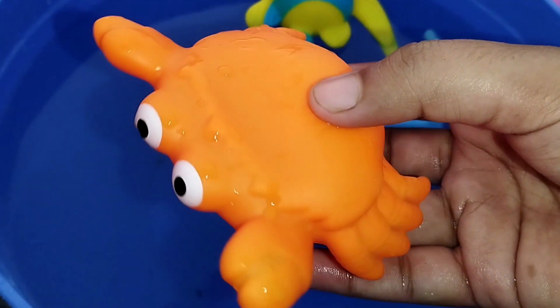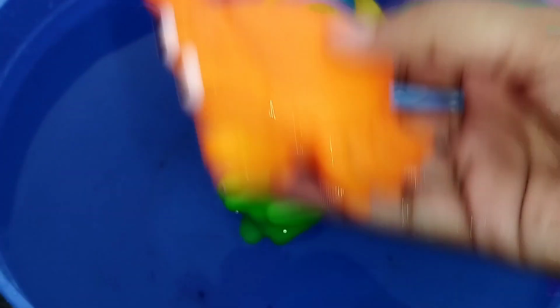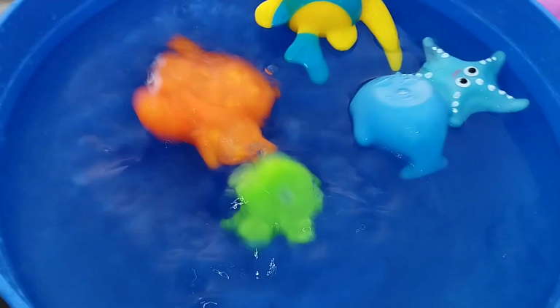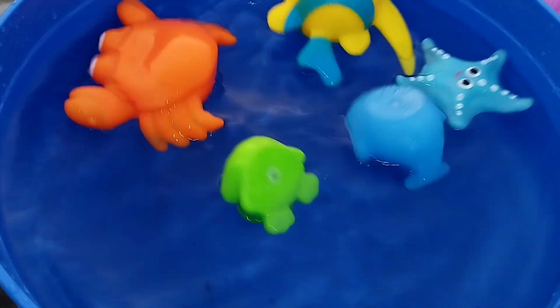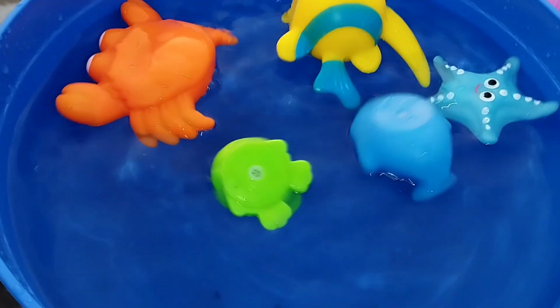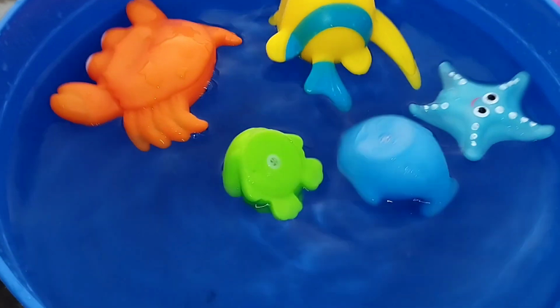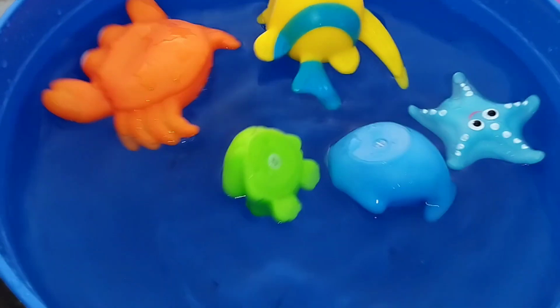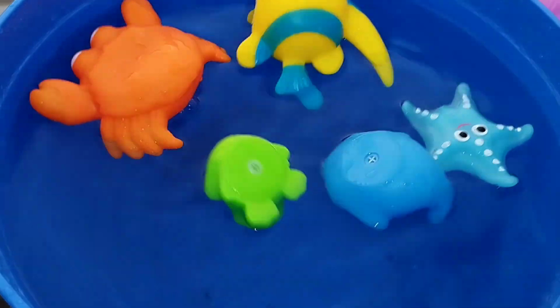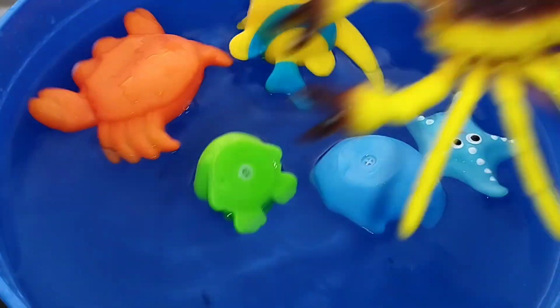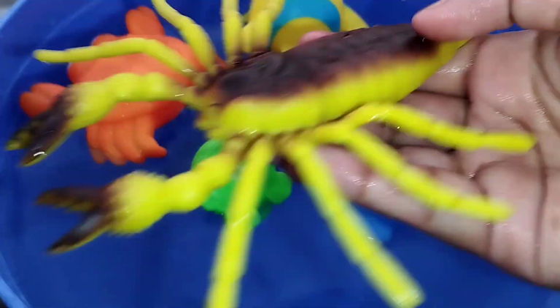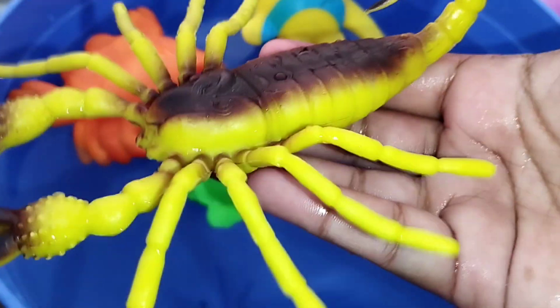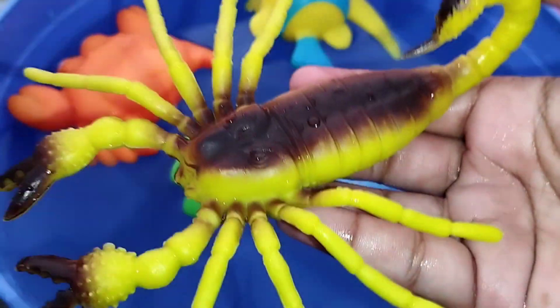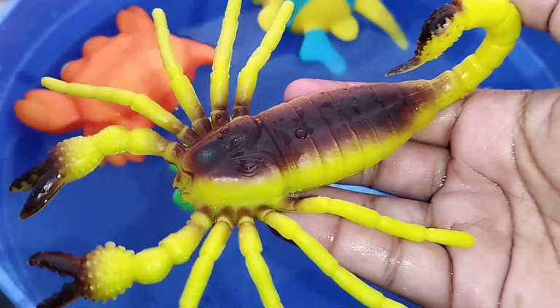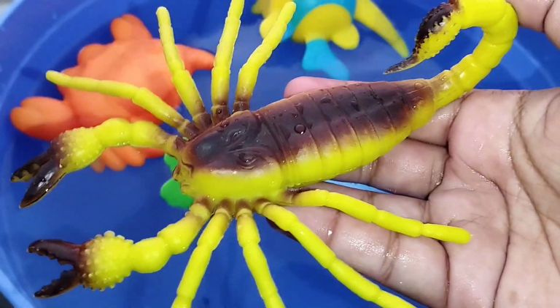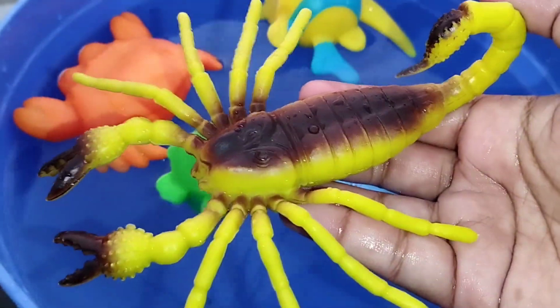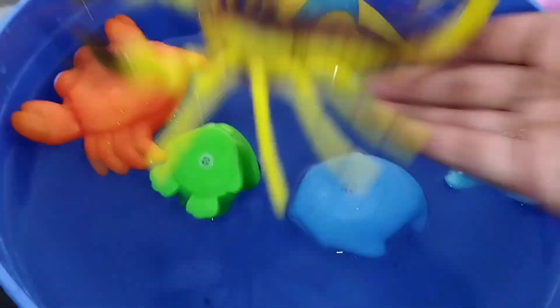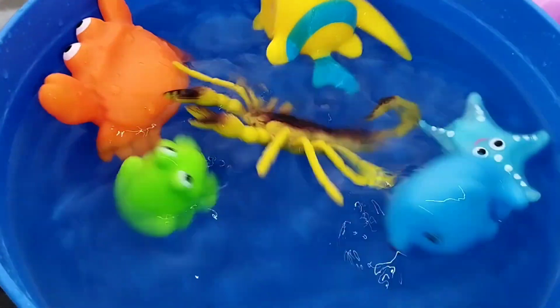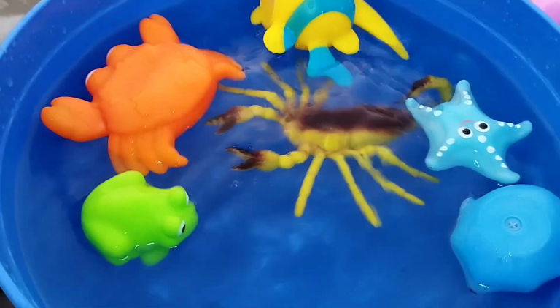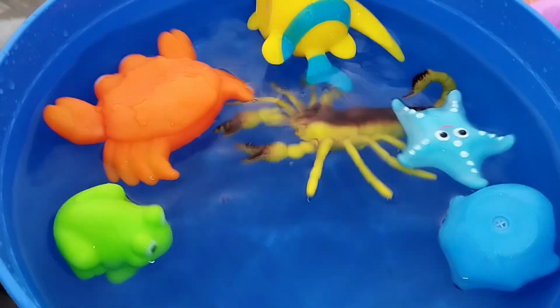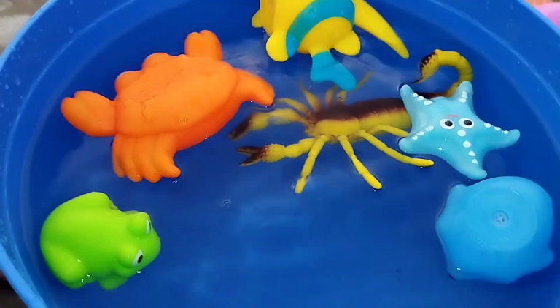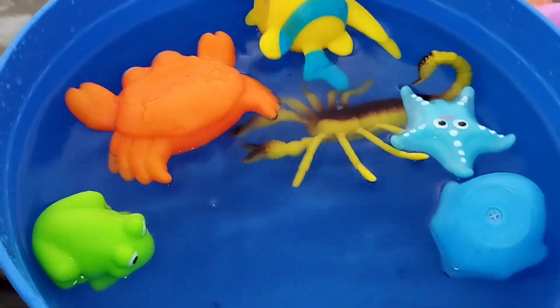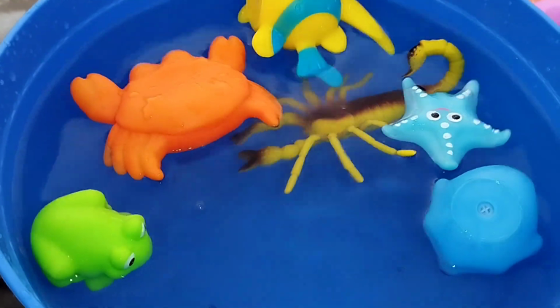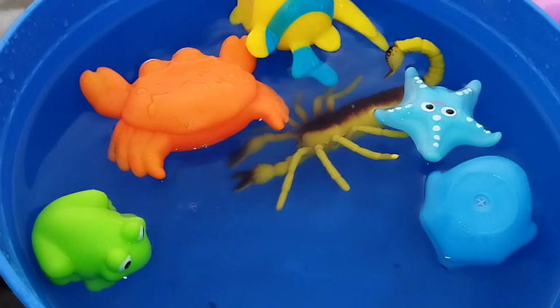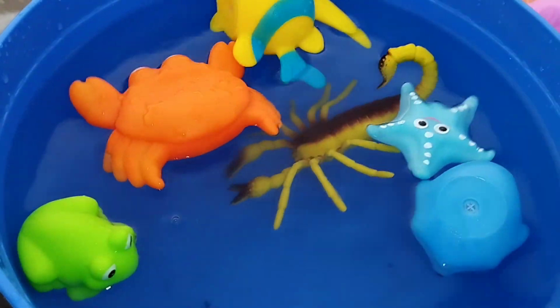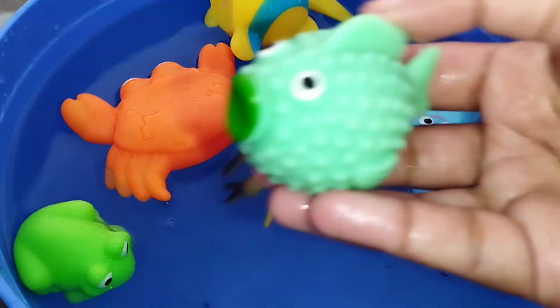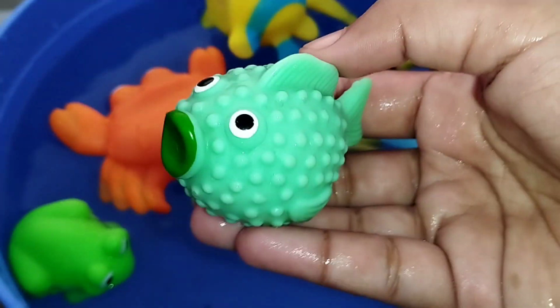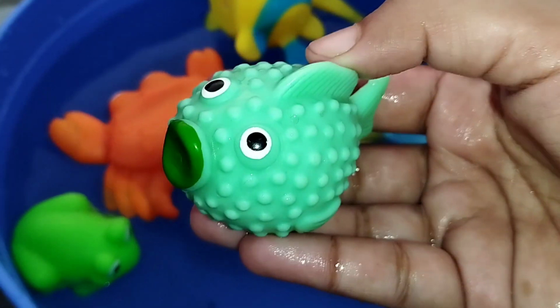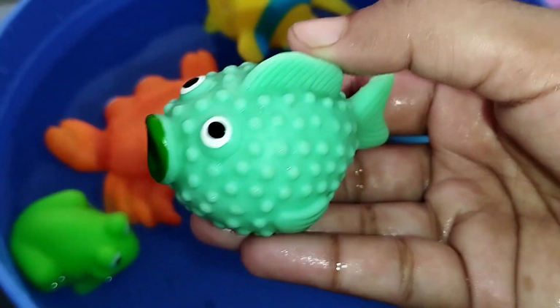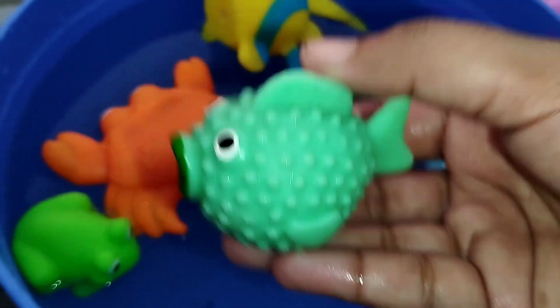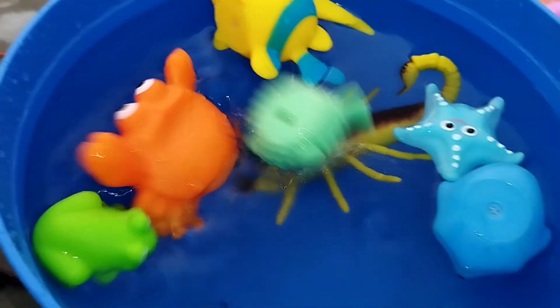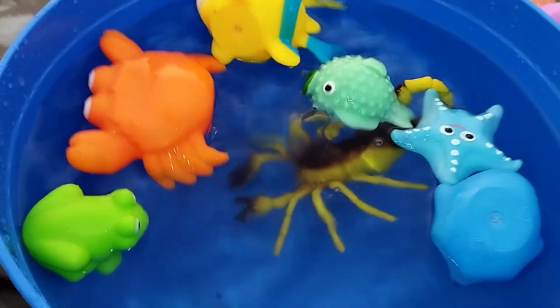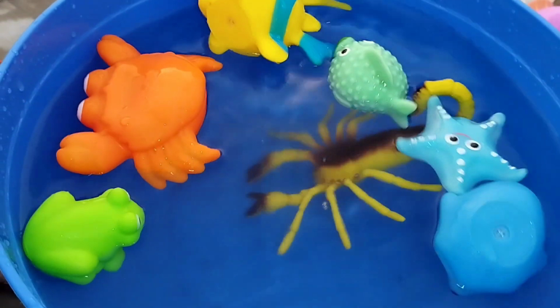A crab. This is a crab. The next one is a lobster.